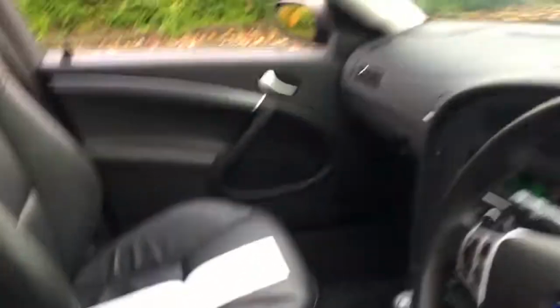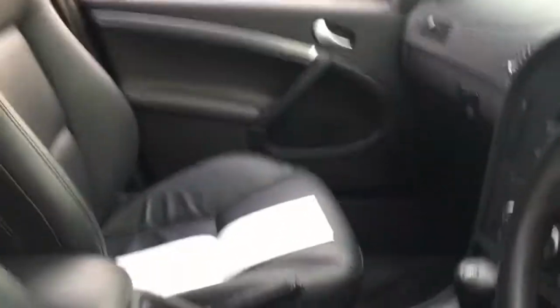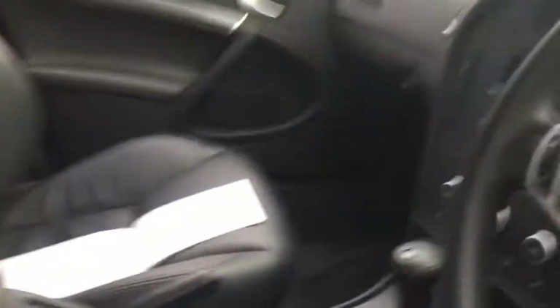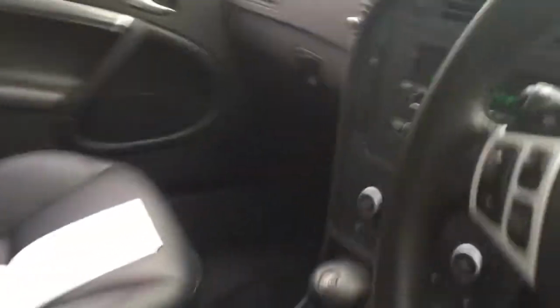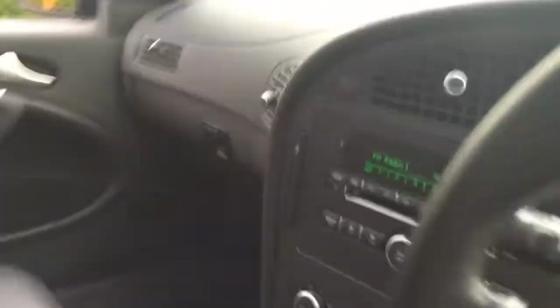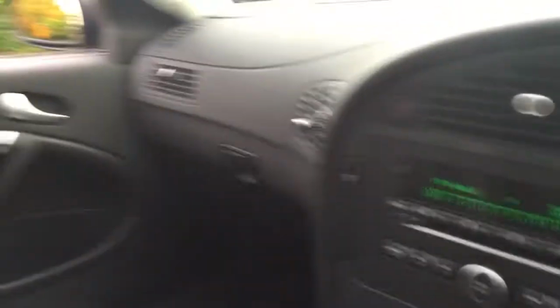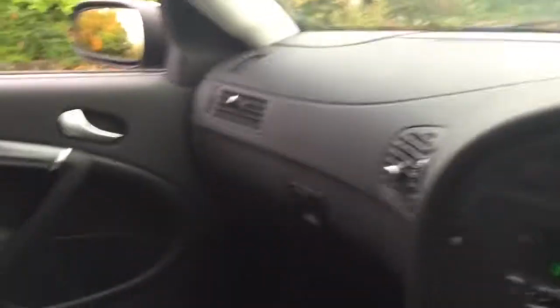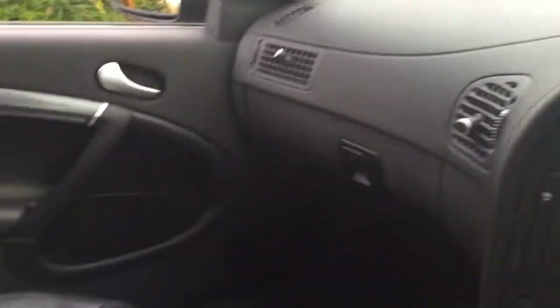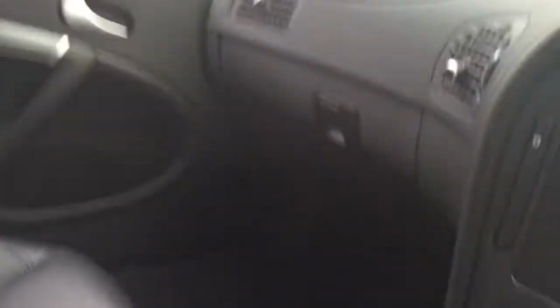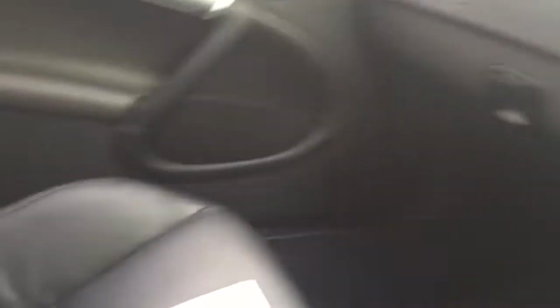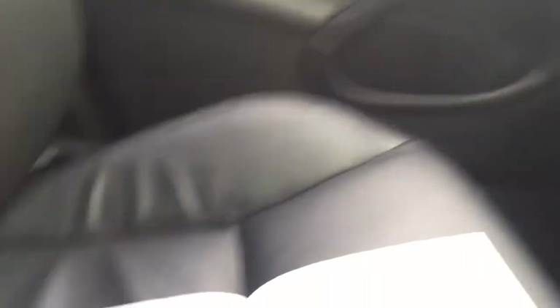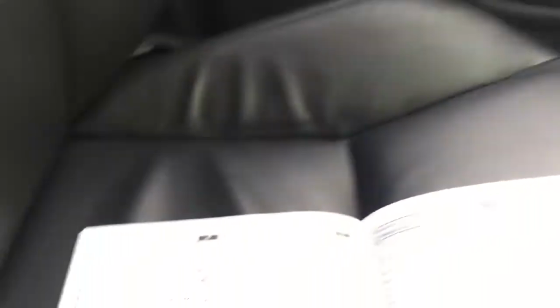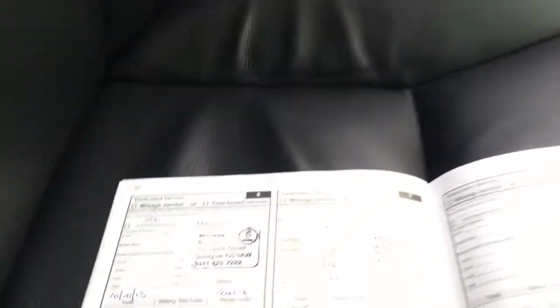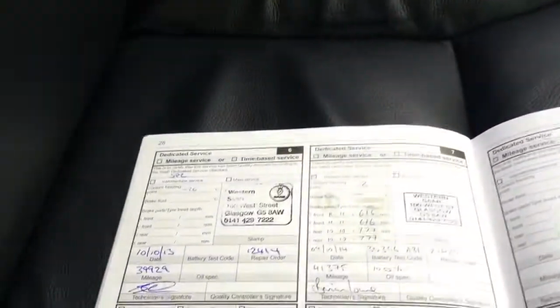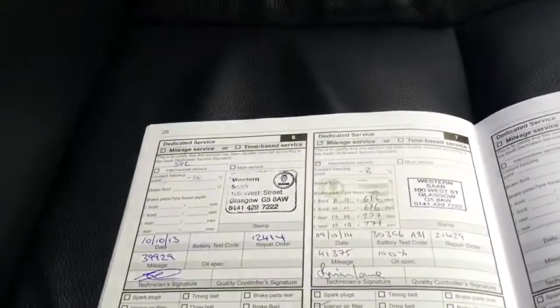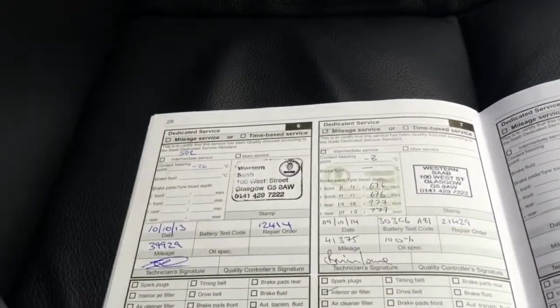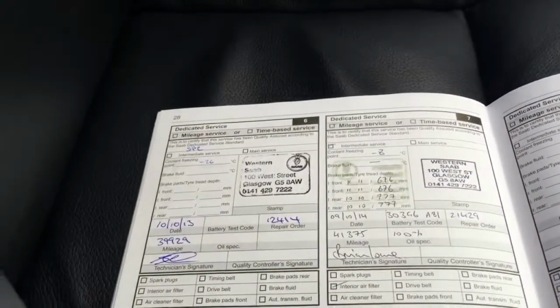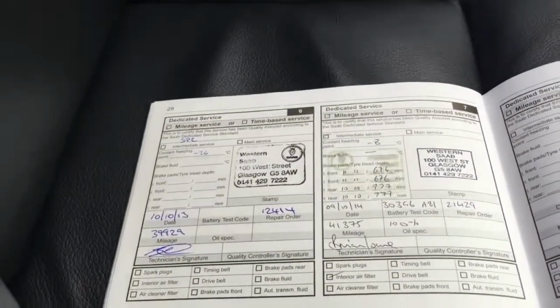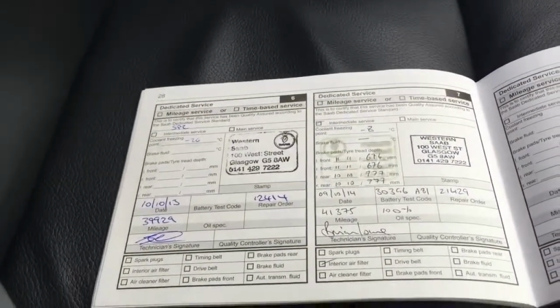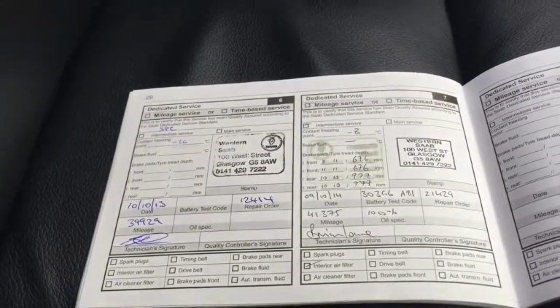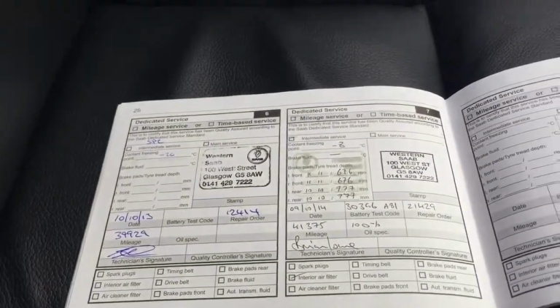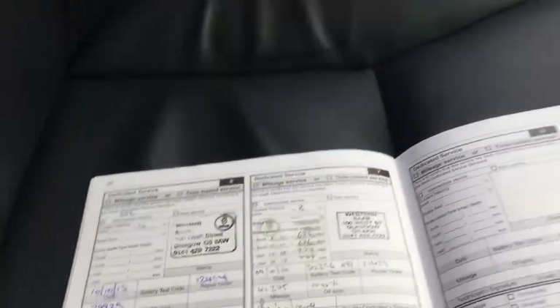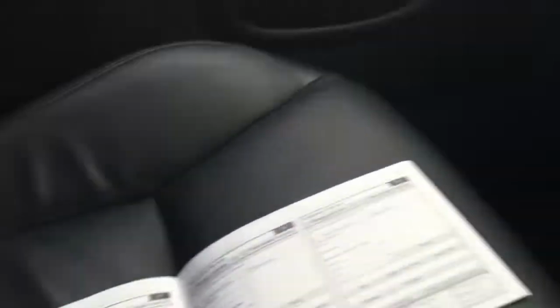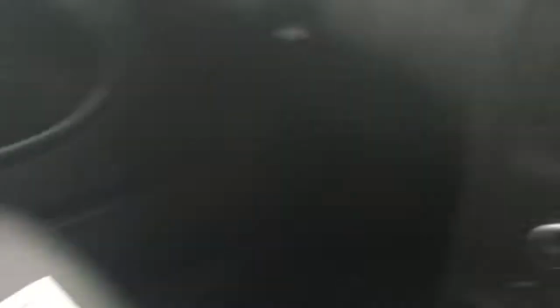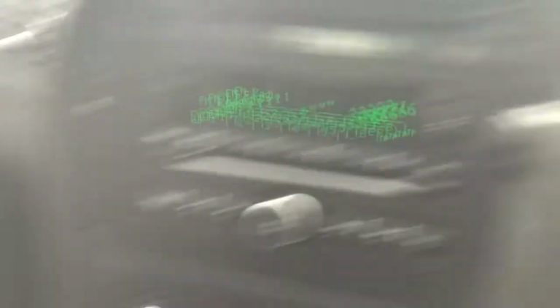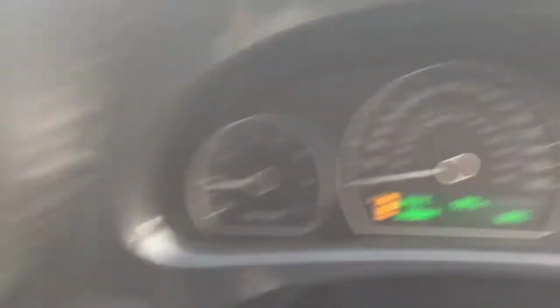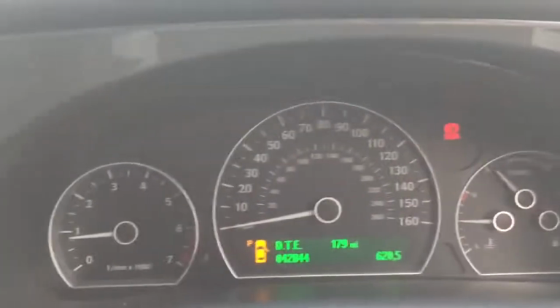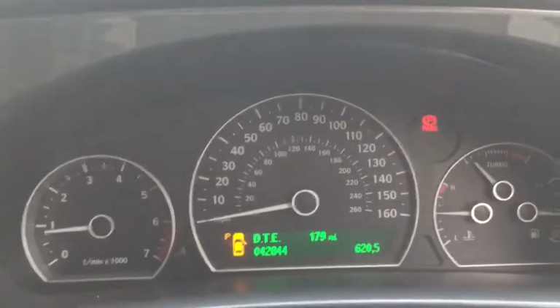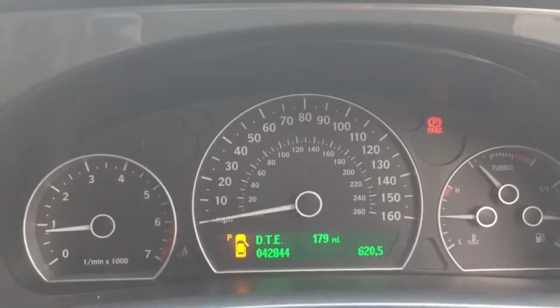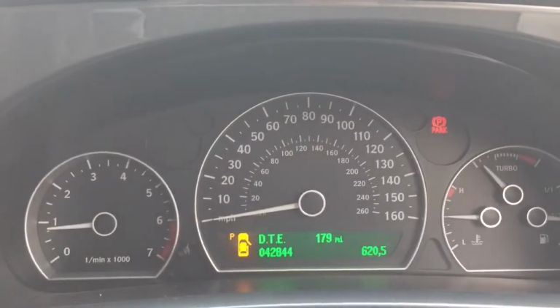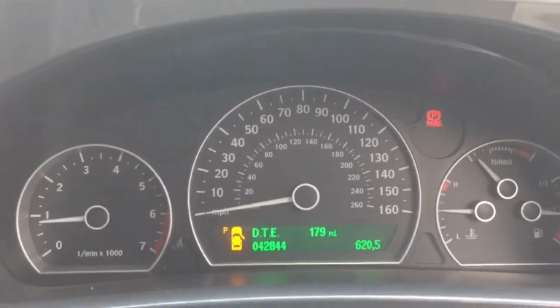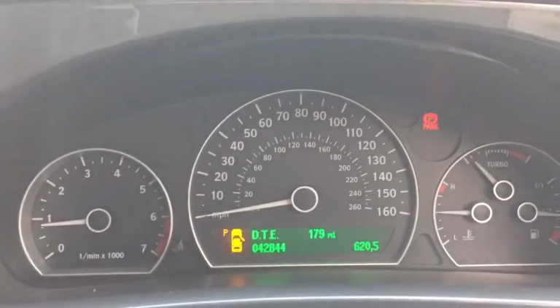The car has full Saab service history. Last service was done at 41,000 miles. The car has now got 42,800 miles.